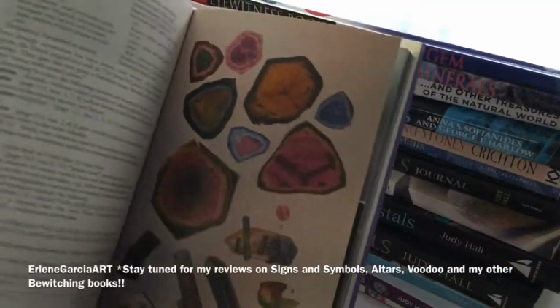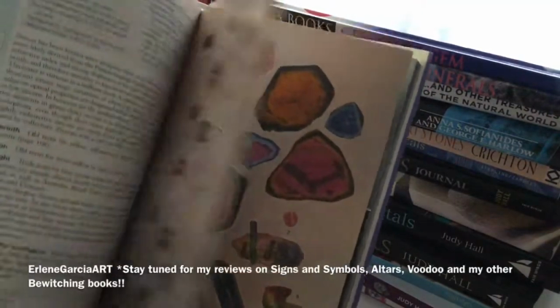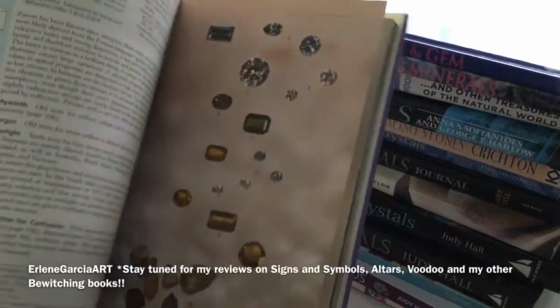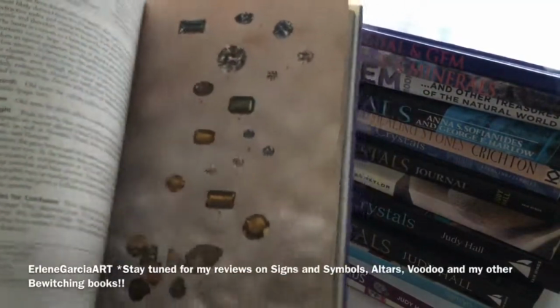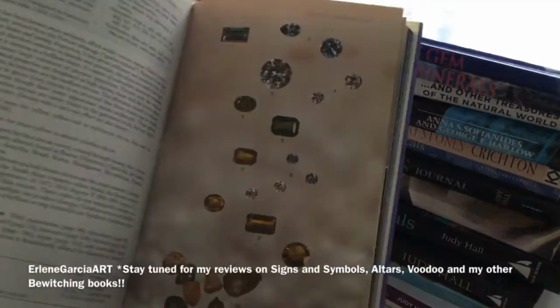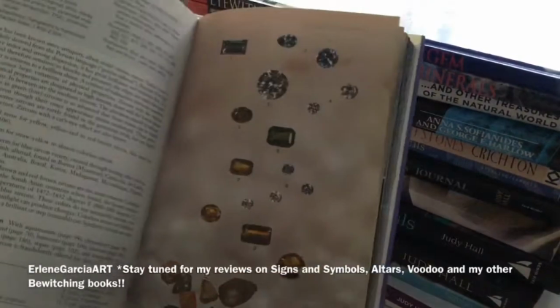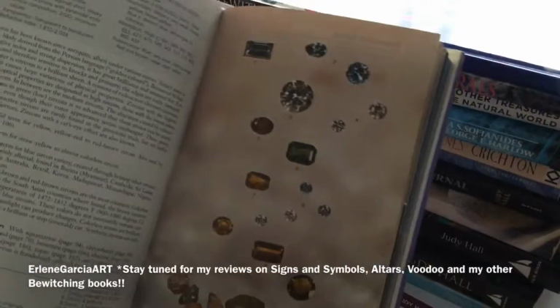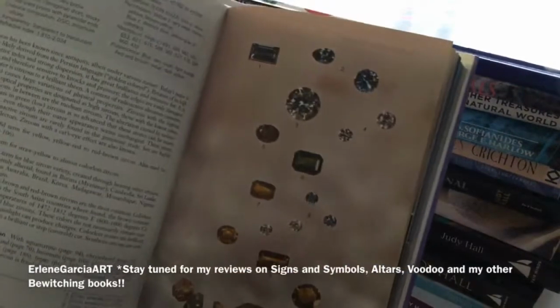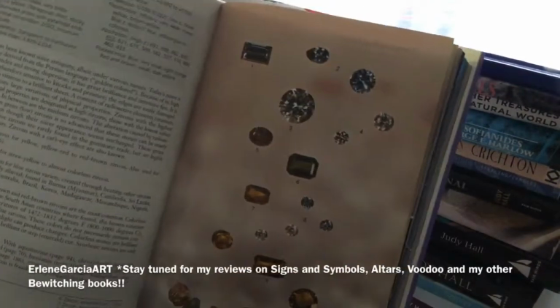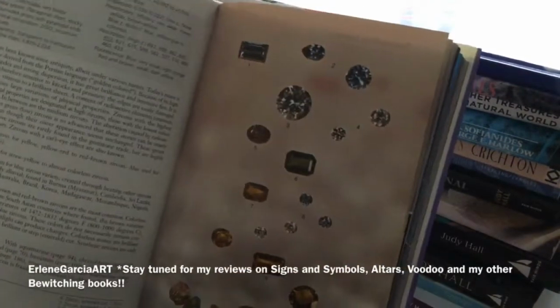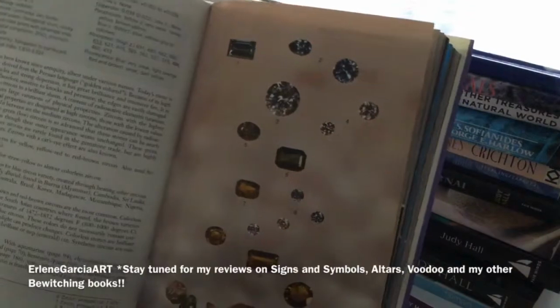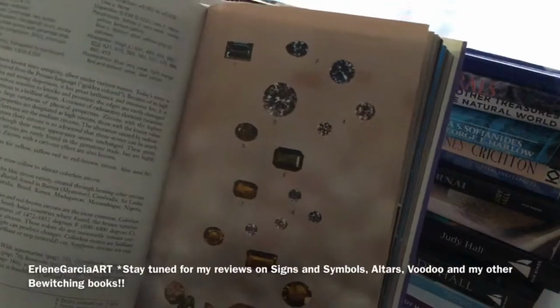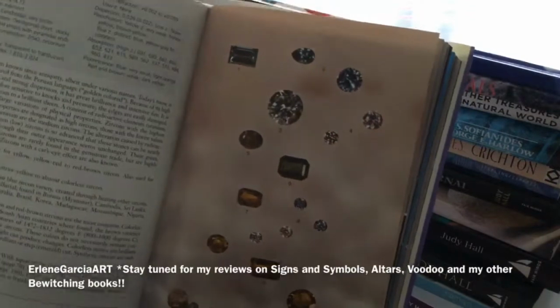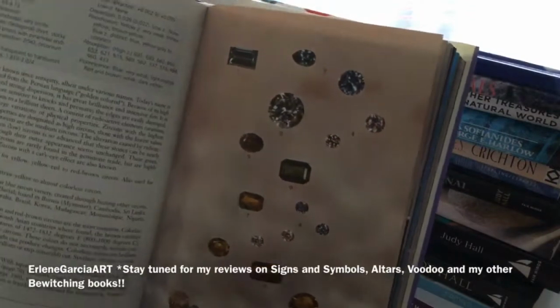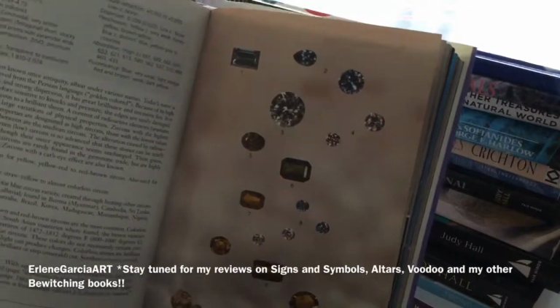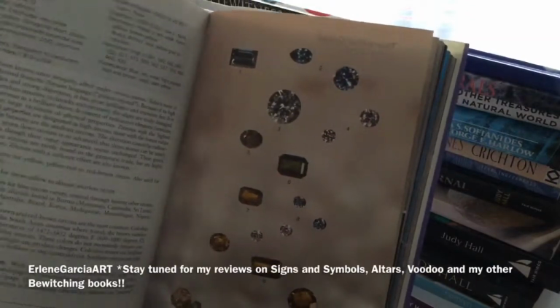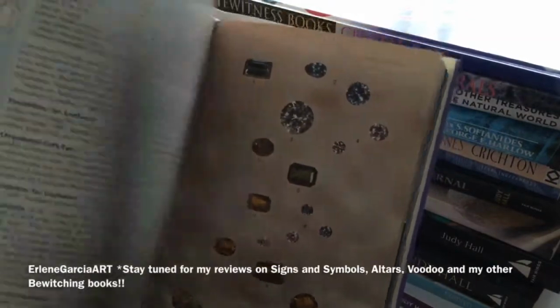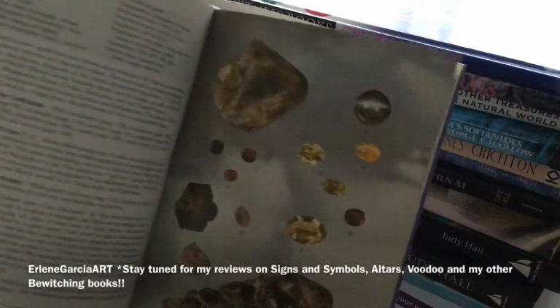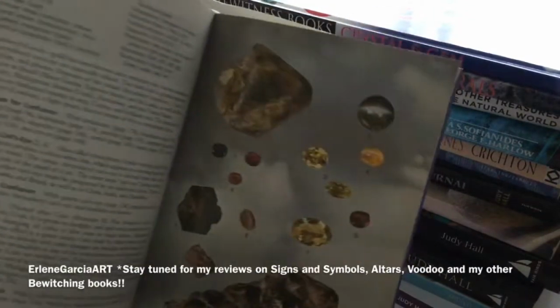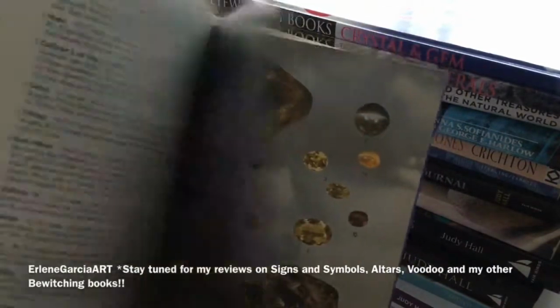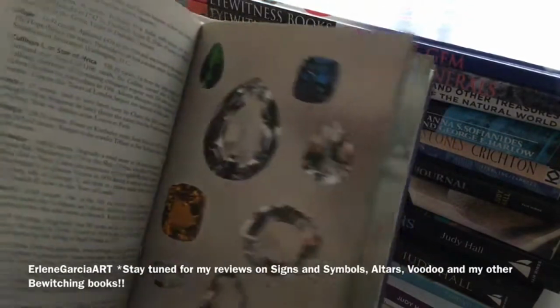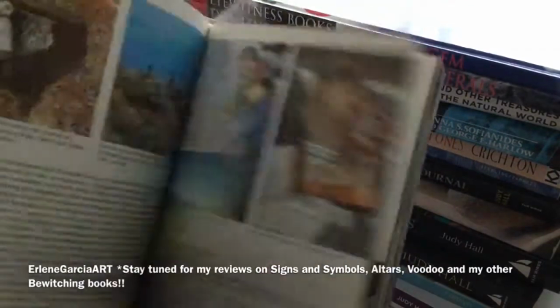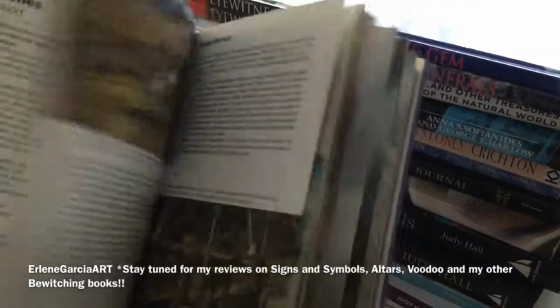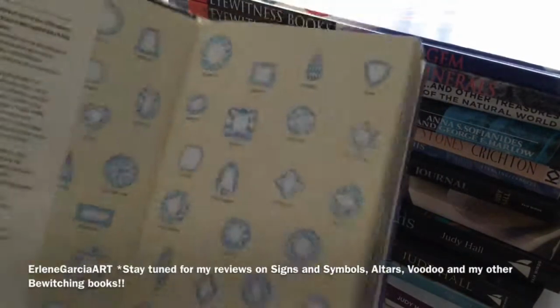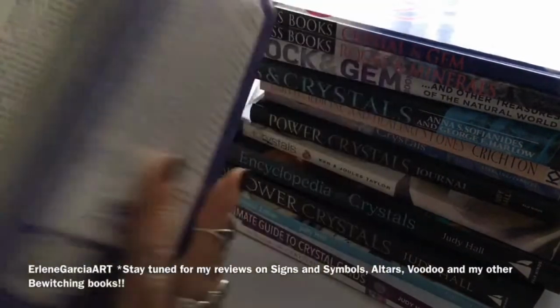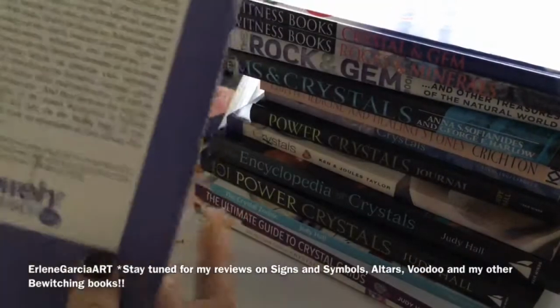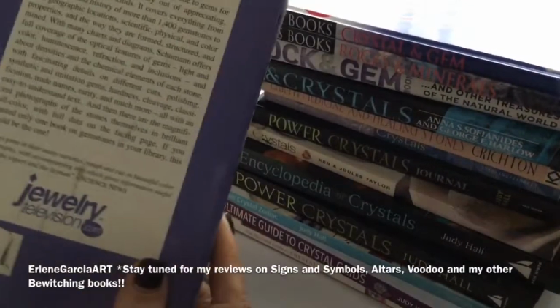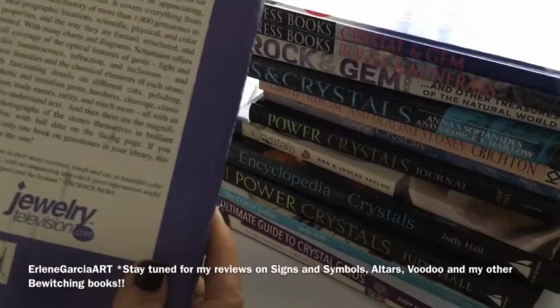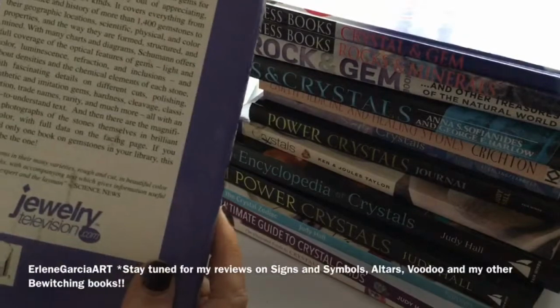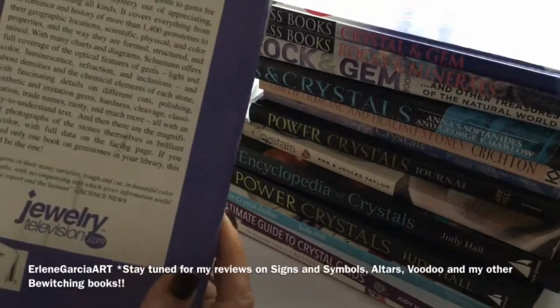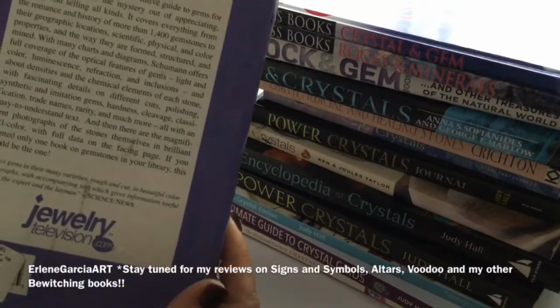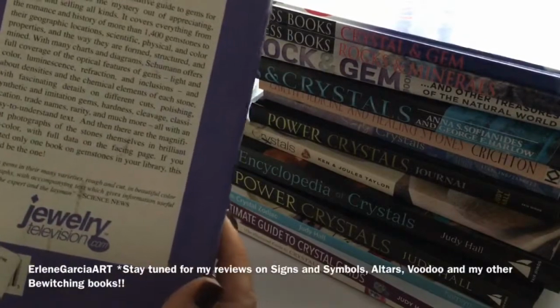This one does the same thing — it tells you about the hardness of the stones, and that one was about $20.